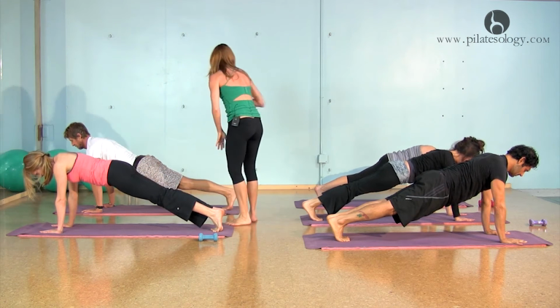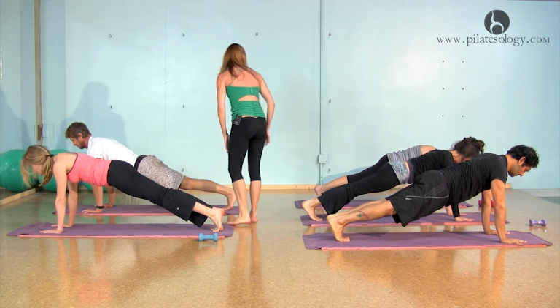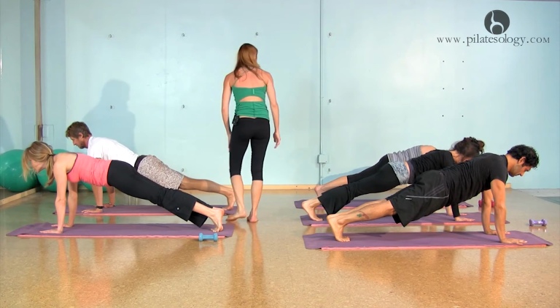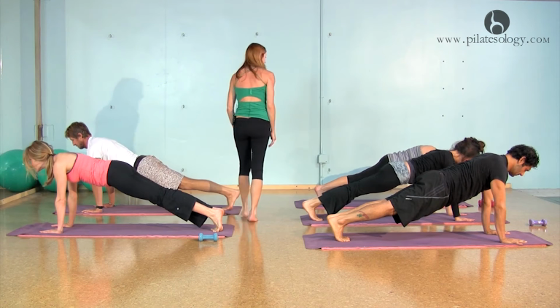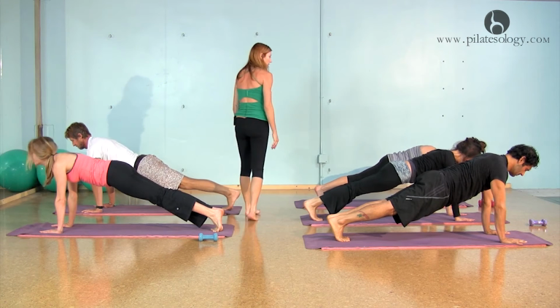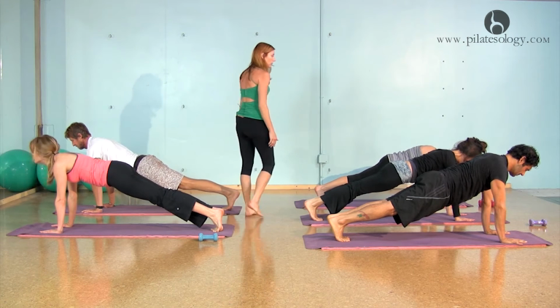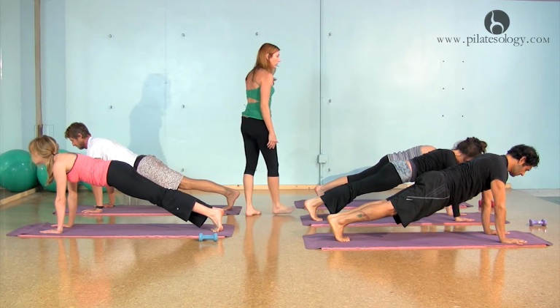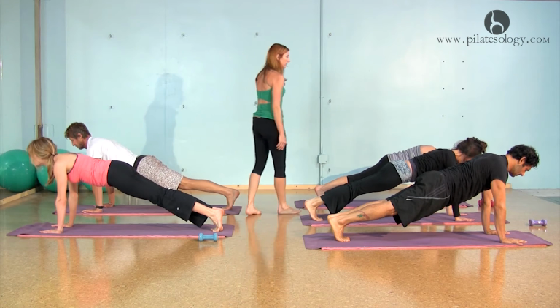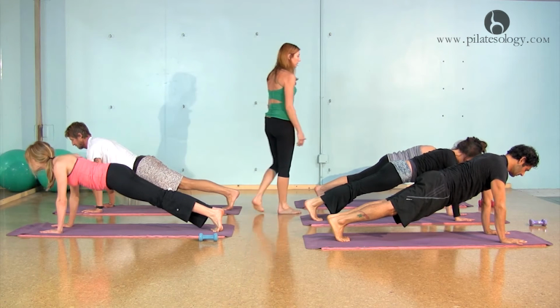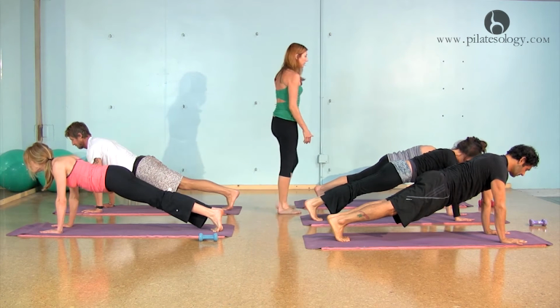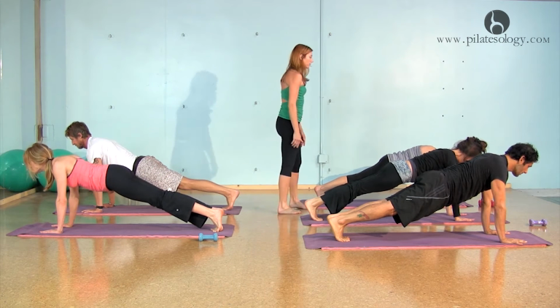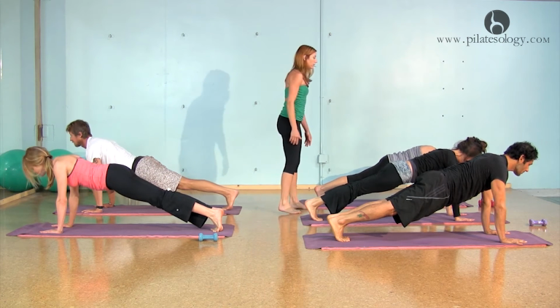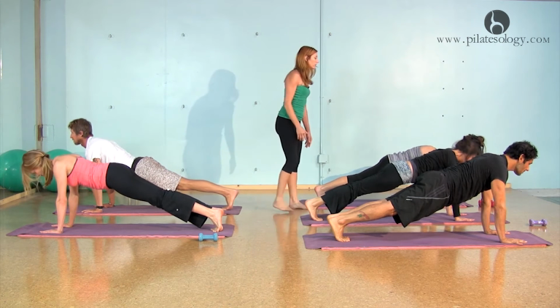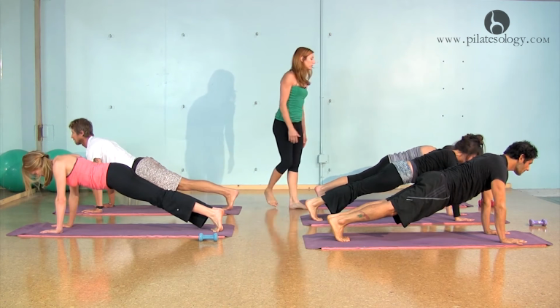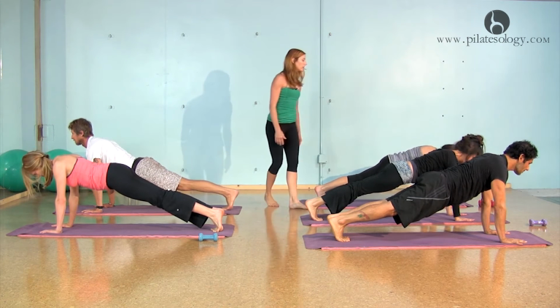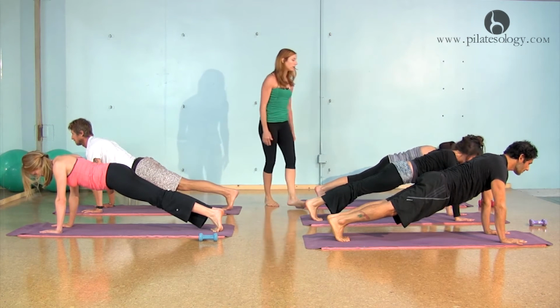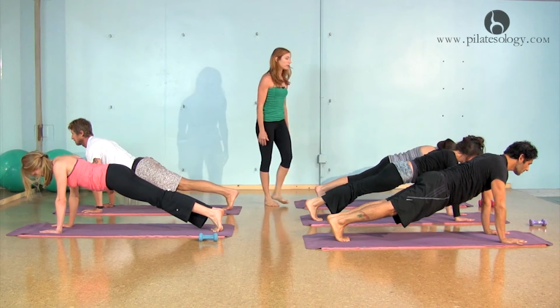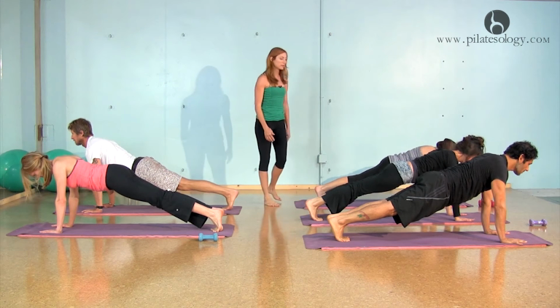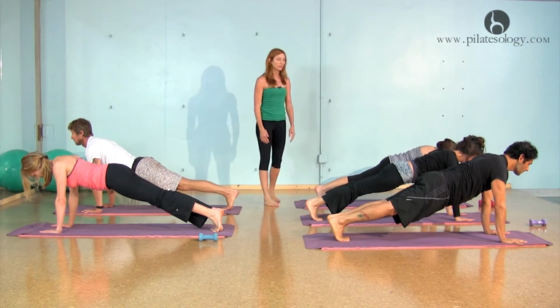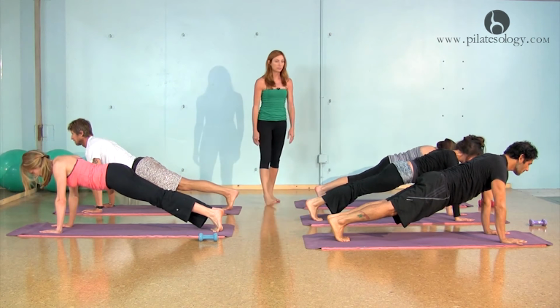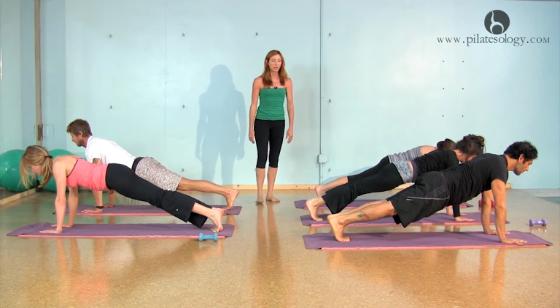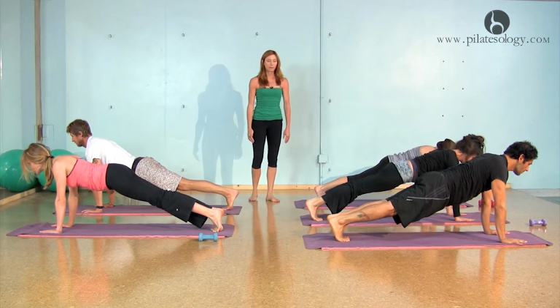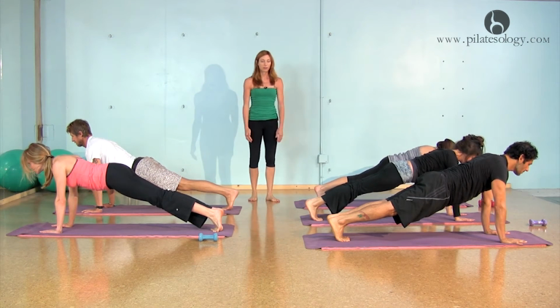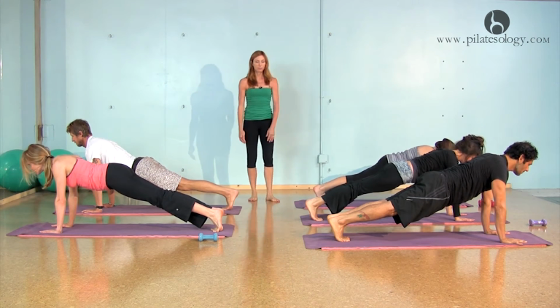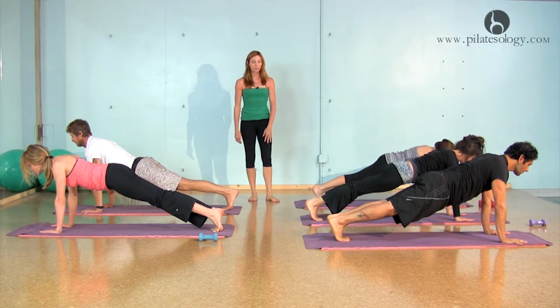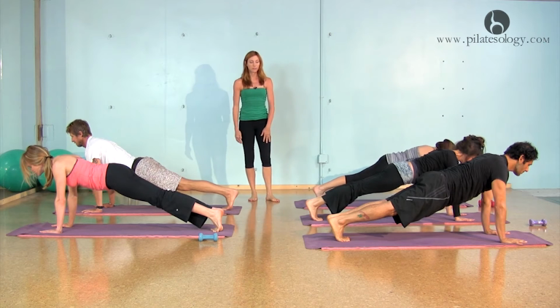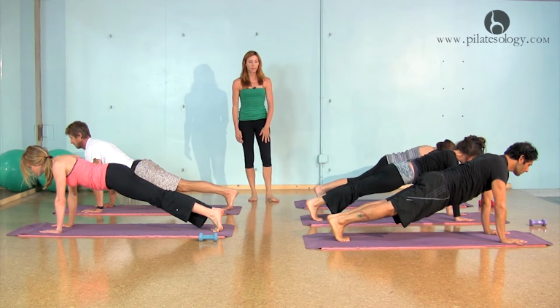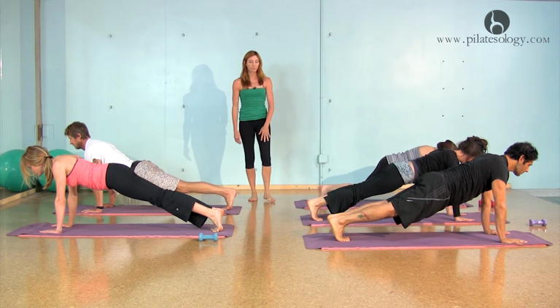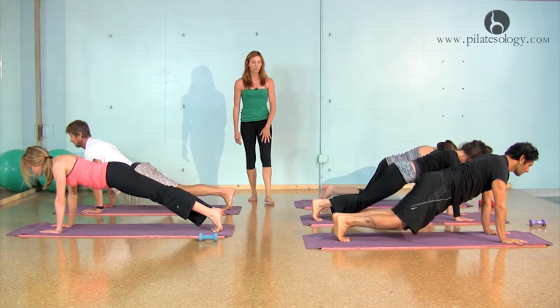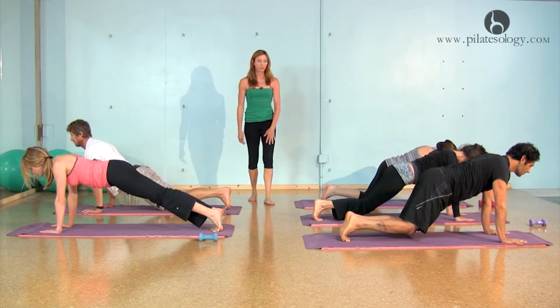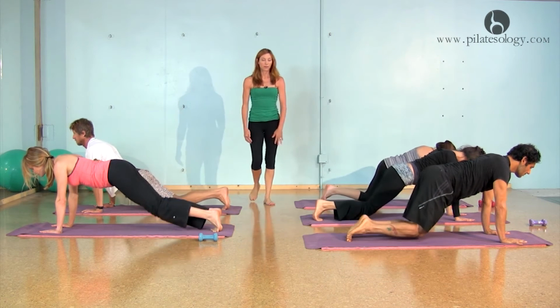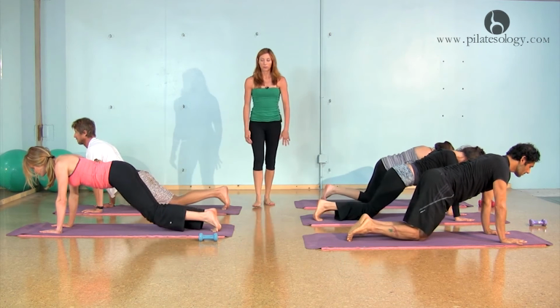Hold that position, hold it. Look slightly in front of you — for Sonia, yeah, that's nice. And then softly set your knees down, good.